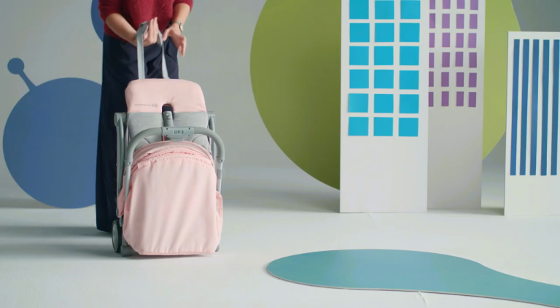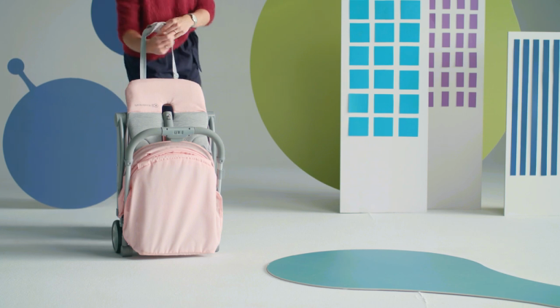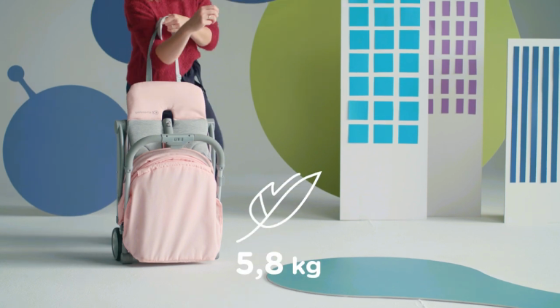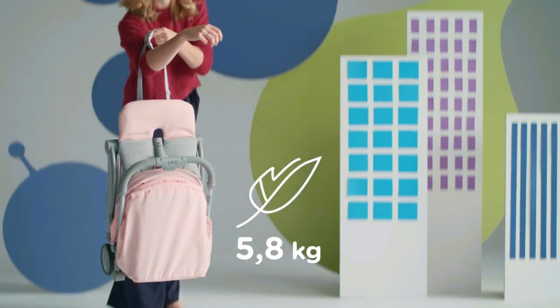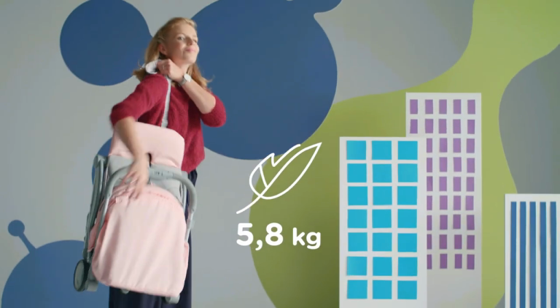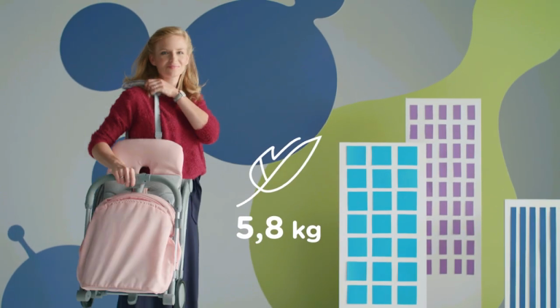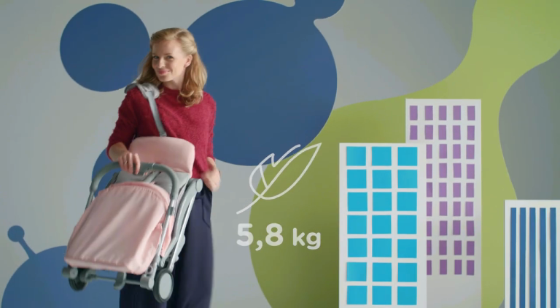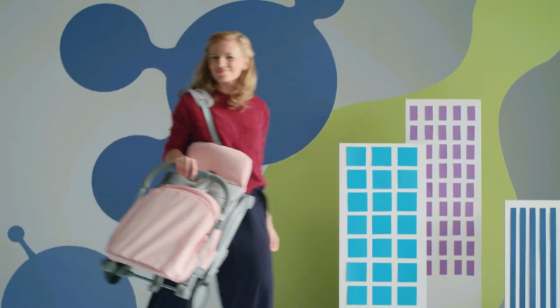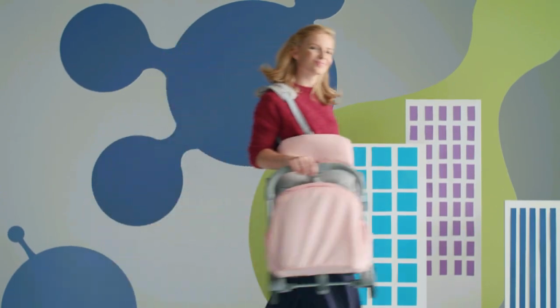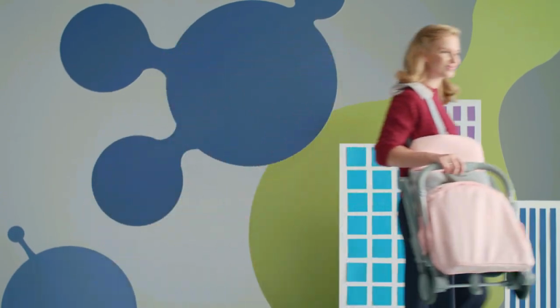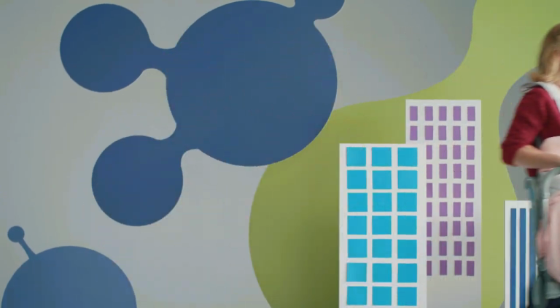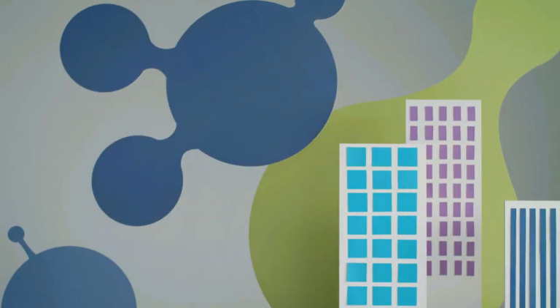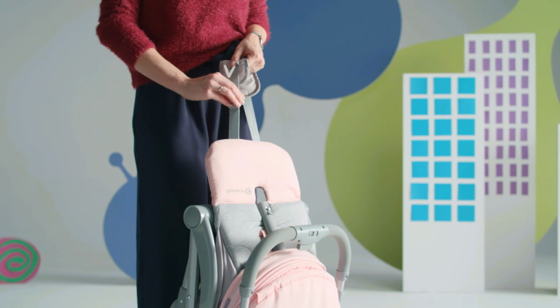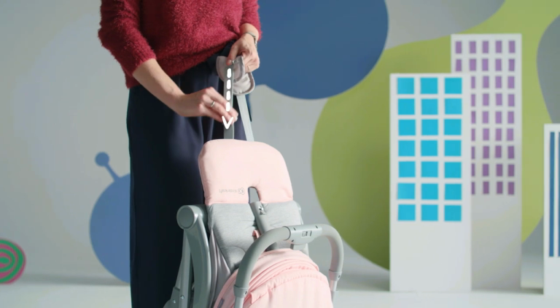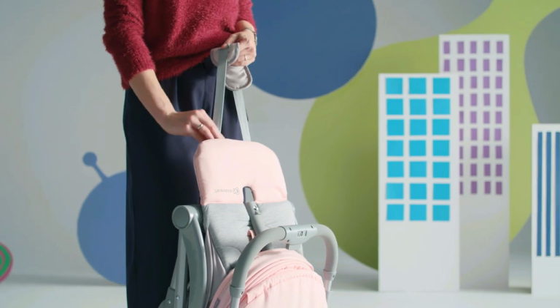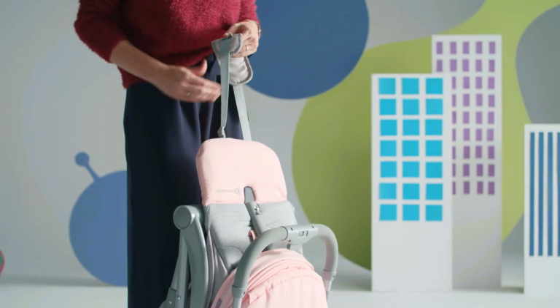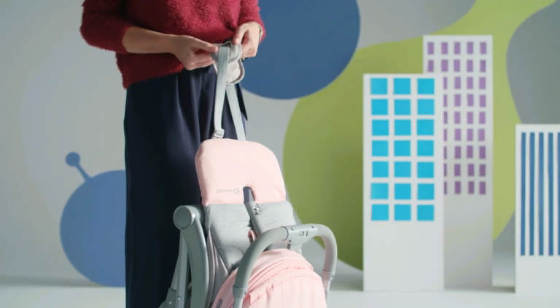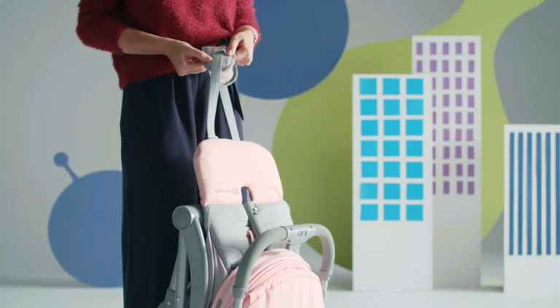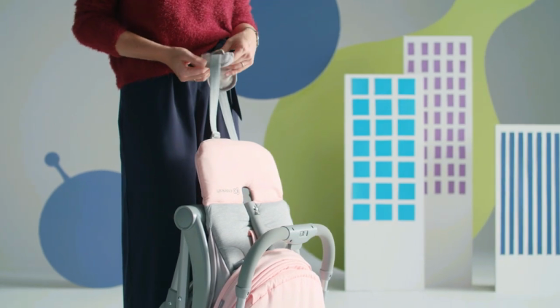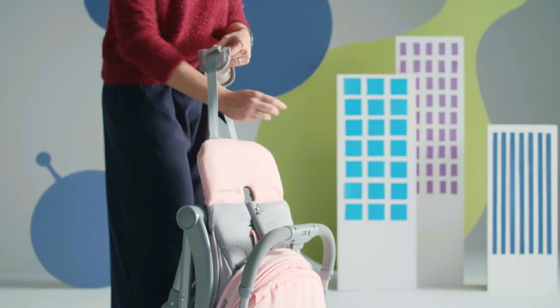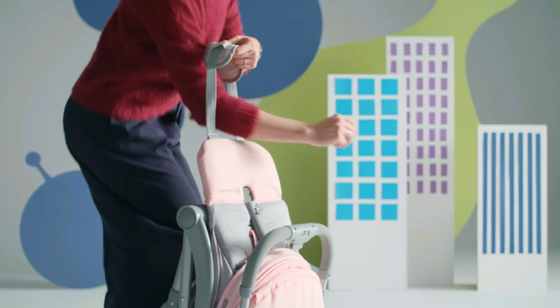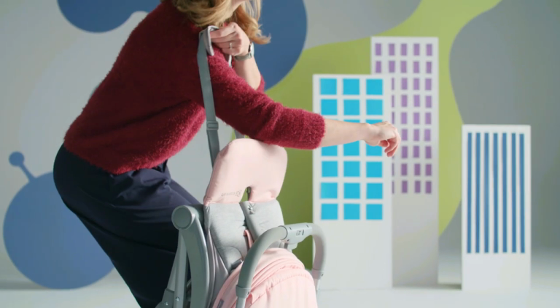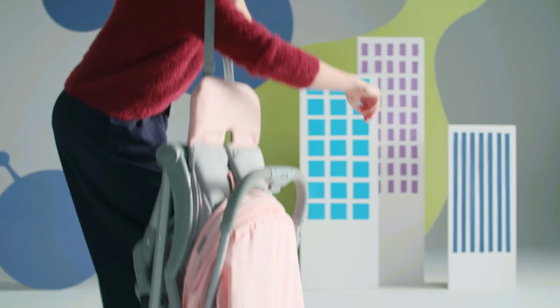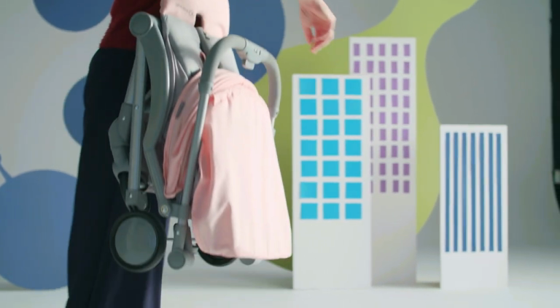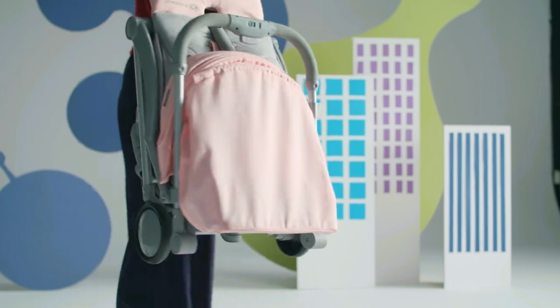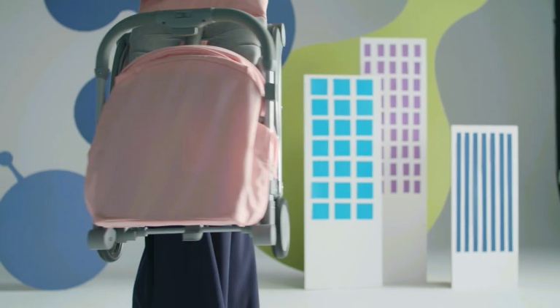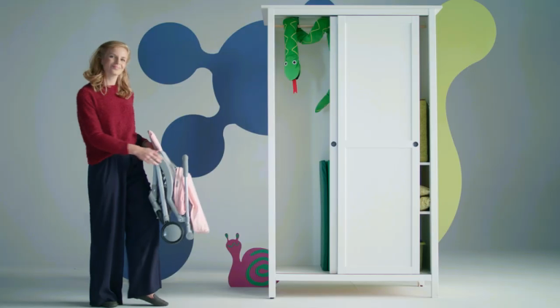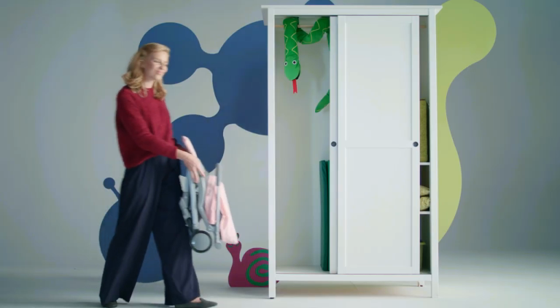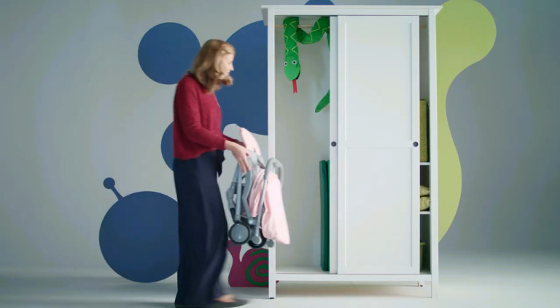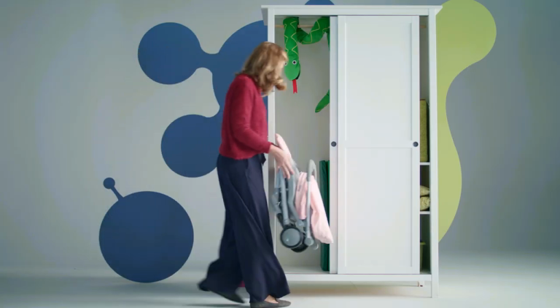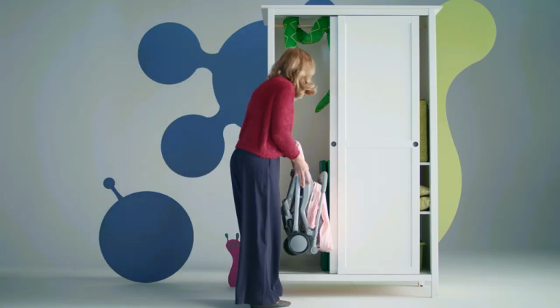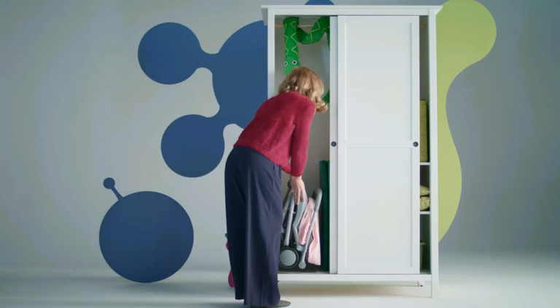How much weight have I been lifting? Now I'm going for a low weight pushchair. The belt is adjustable and the soft protector provides comfort. Where can you put away the pushchair at home? Anywhere you want.